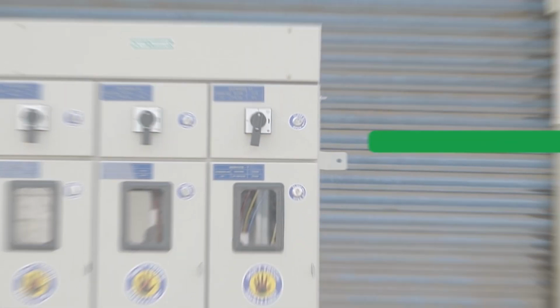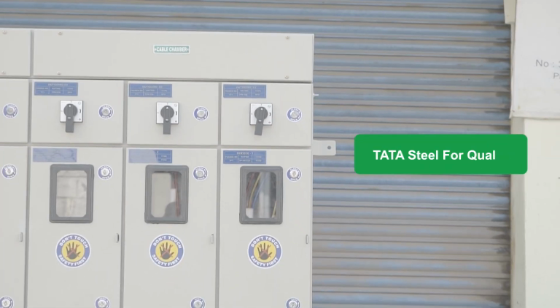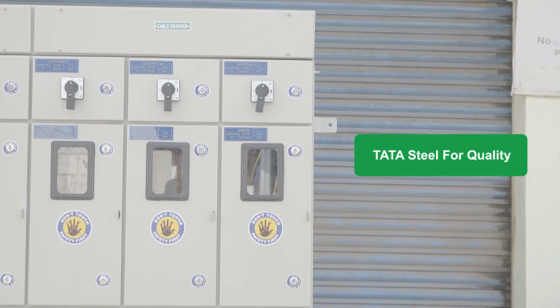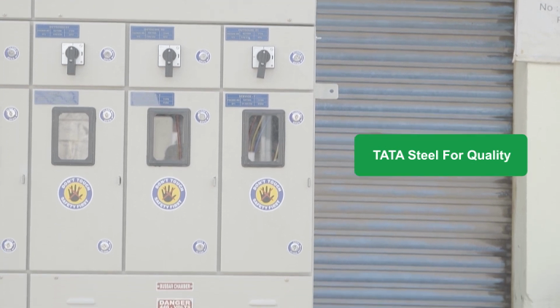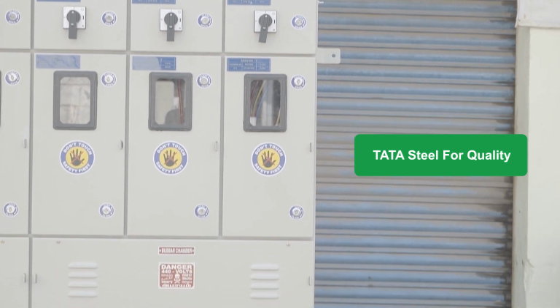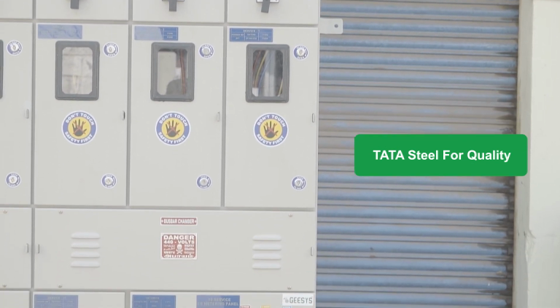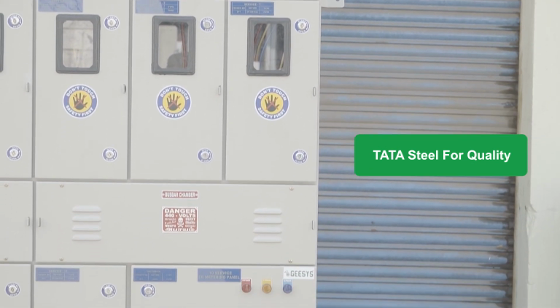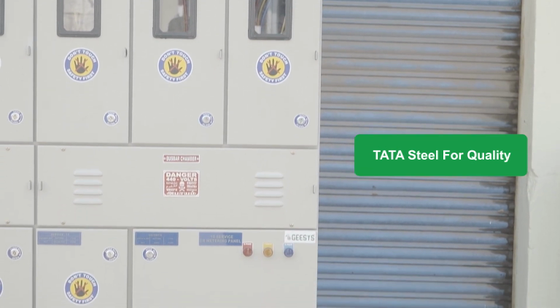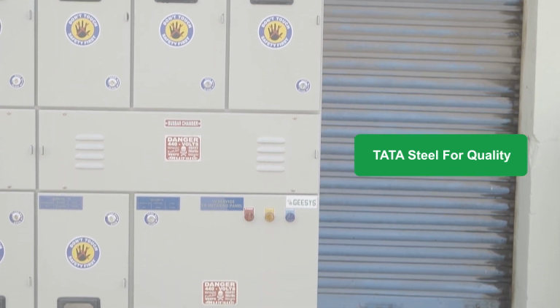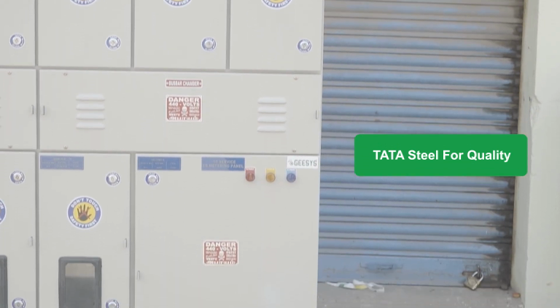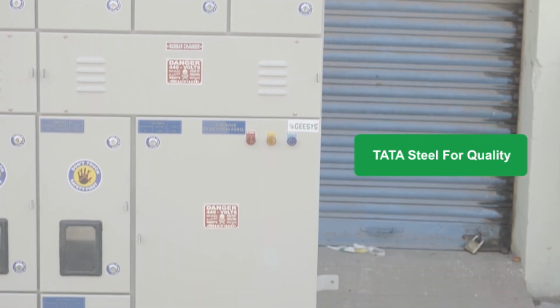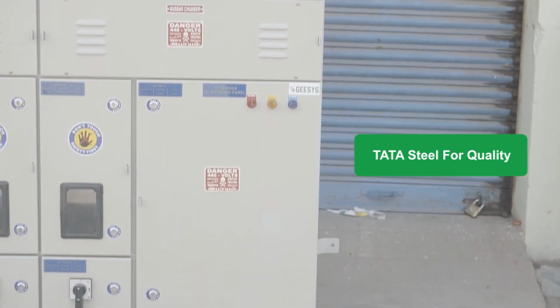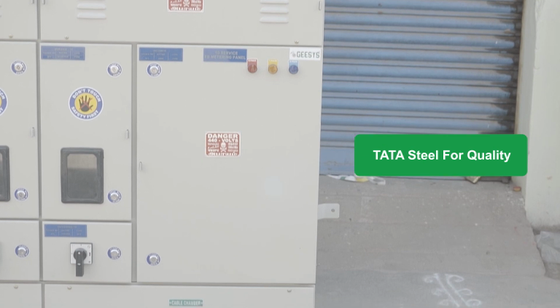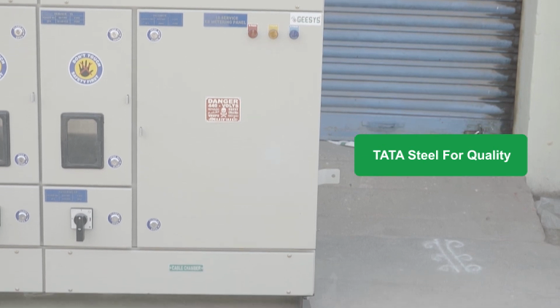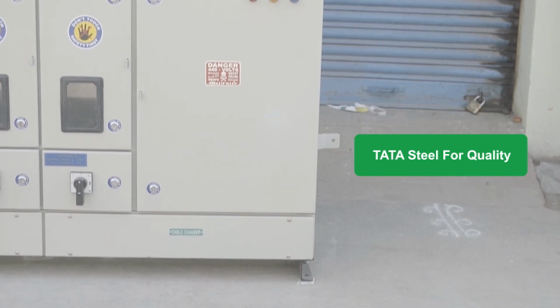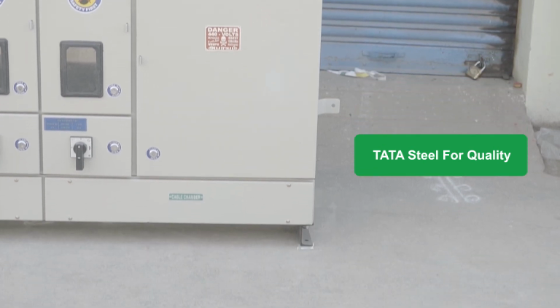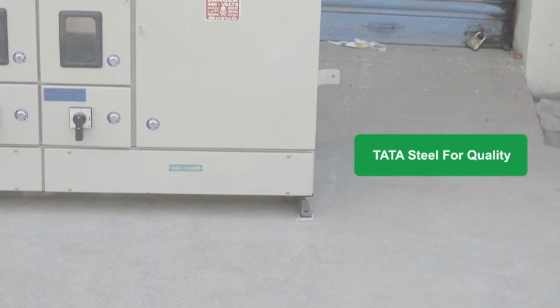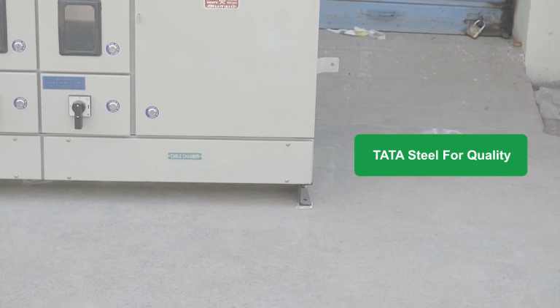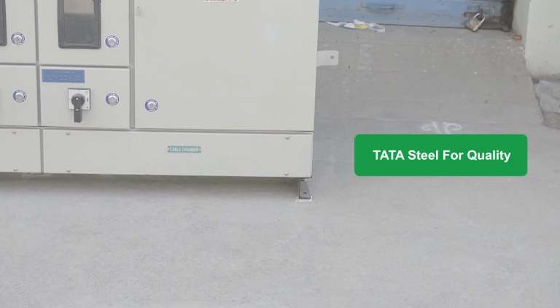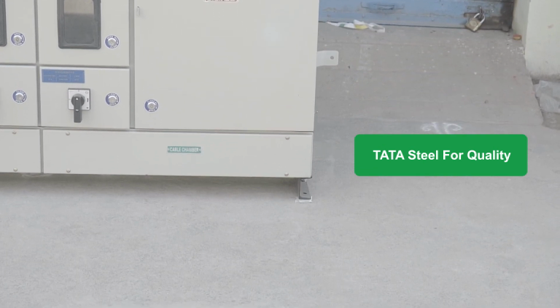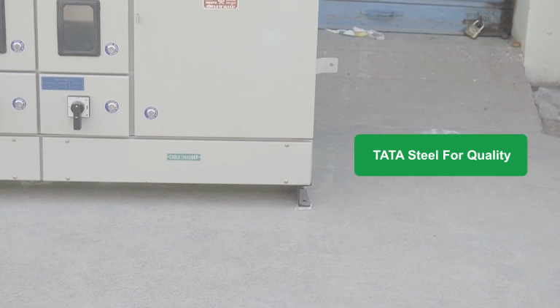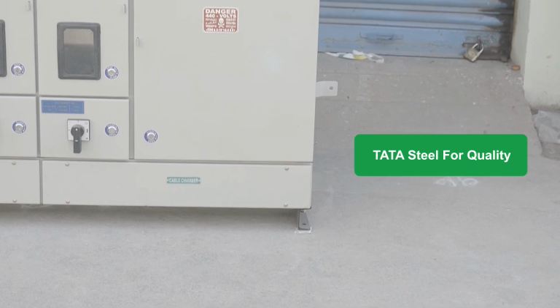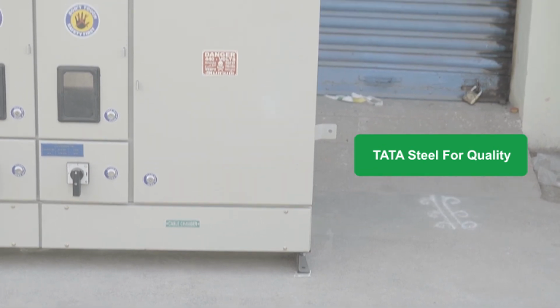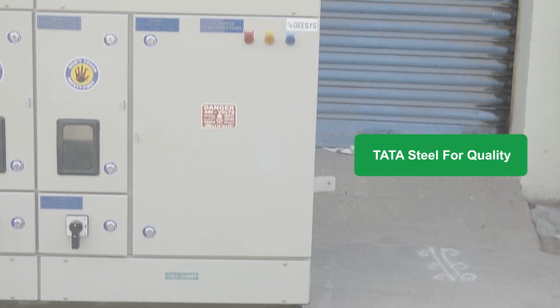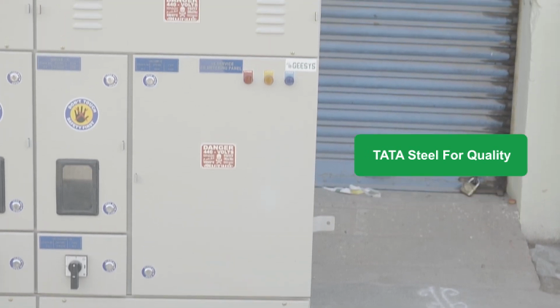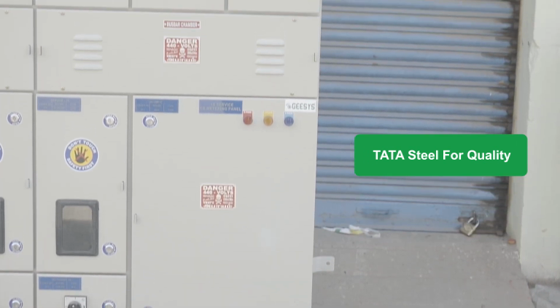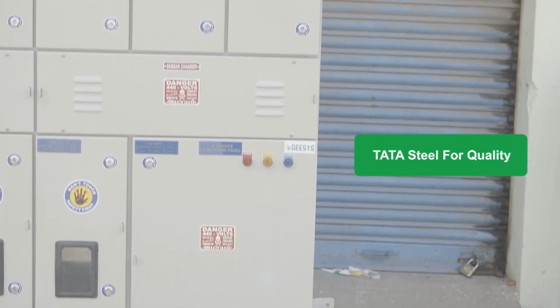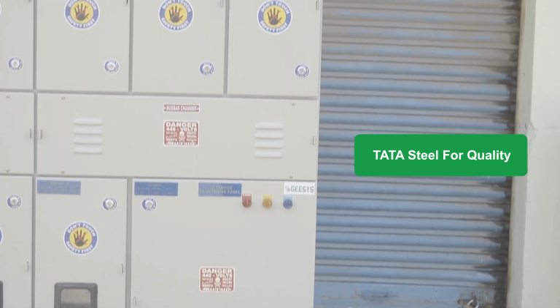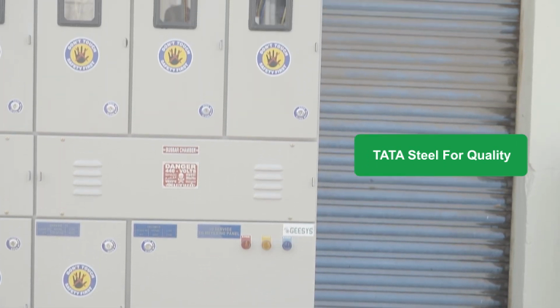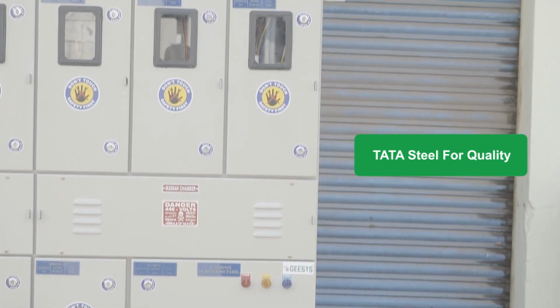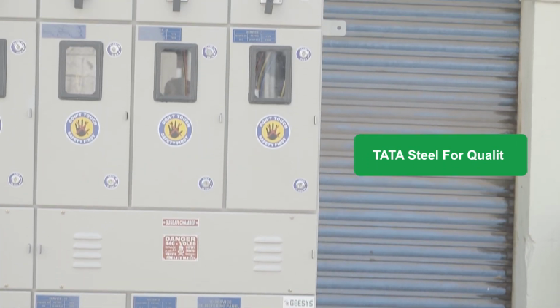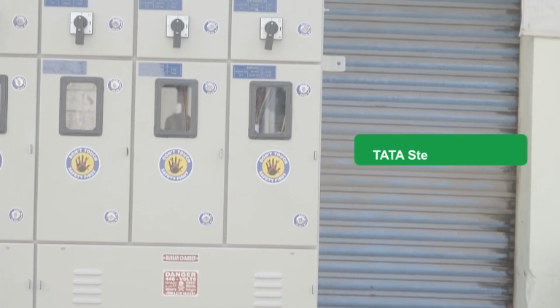All G-SYS EB metering panels are fabricated with CRCA sheet steel fabricated metal enclosures. G-SYS uses only Tata Steel MS sheets to fabricate all panel enclosures. This will be helpful for a longer life.